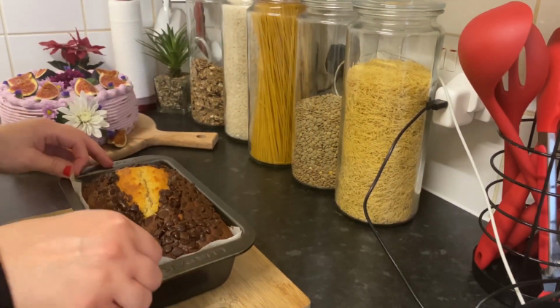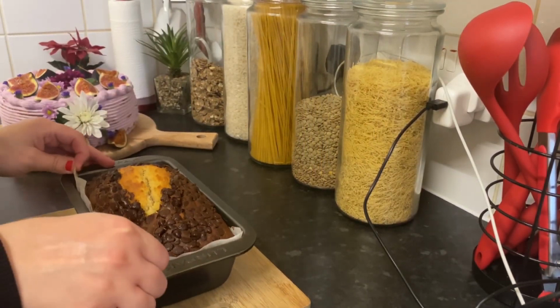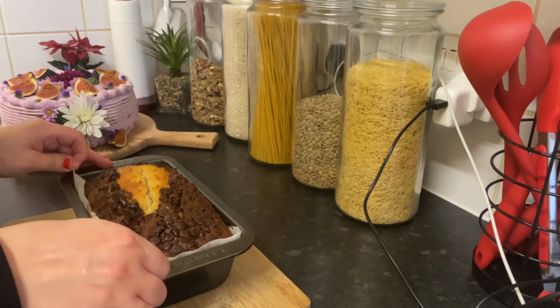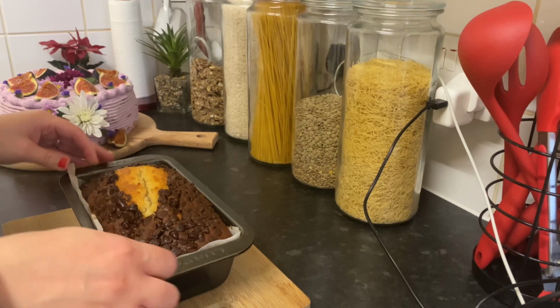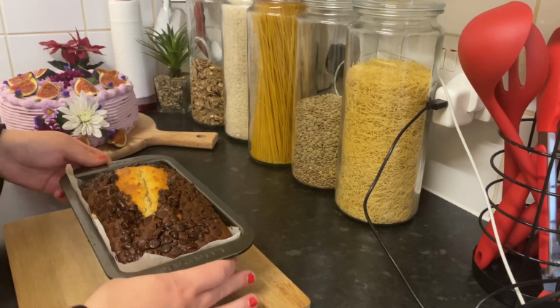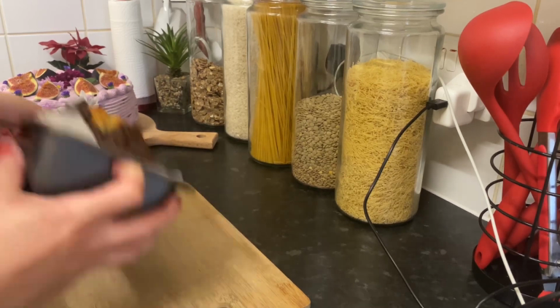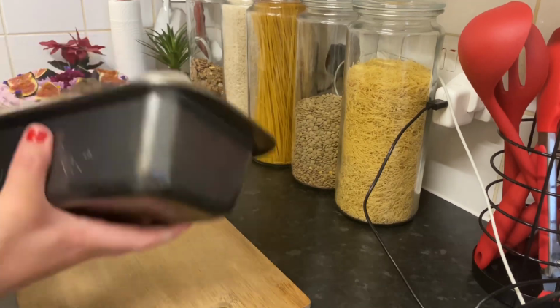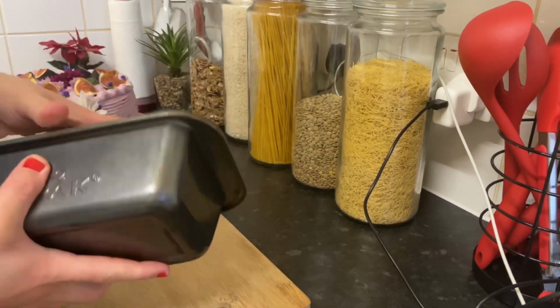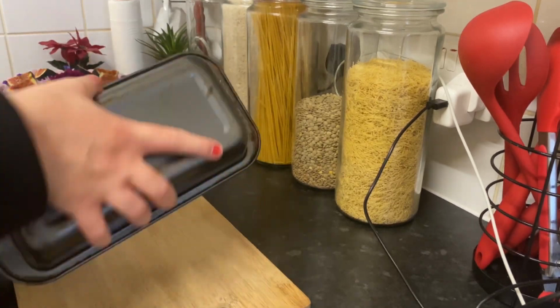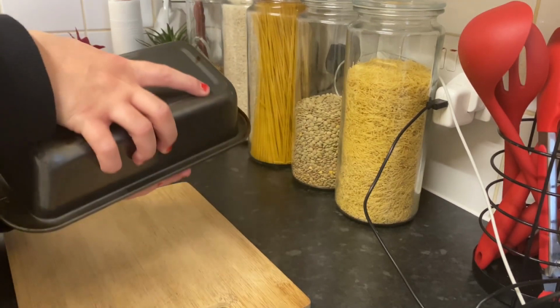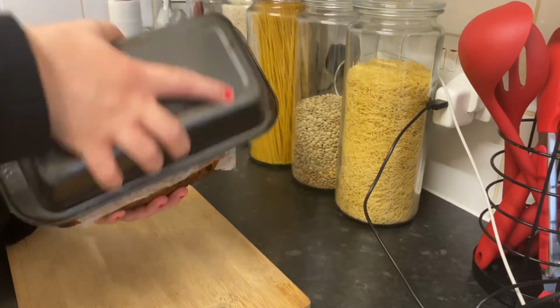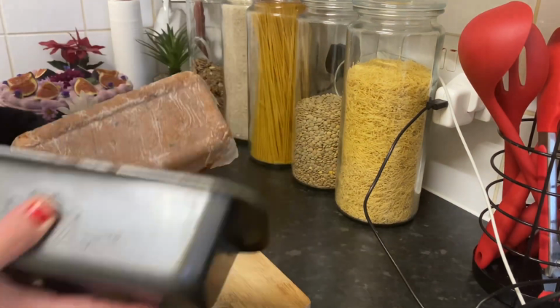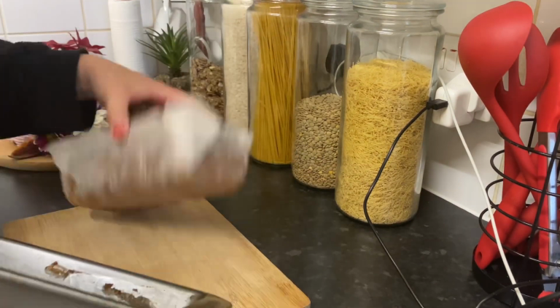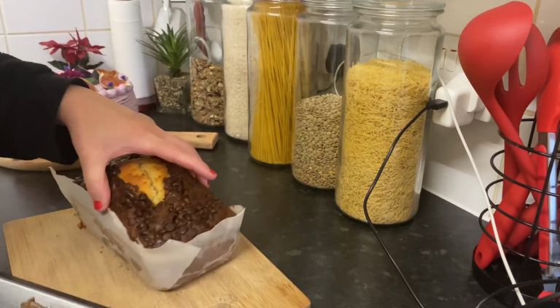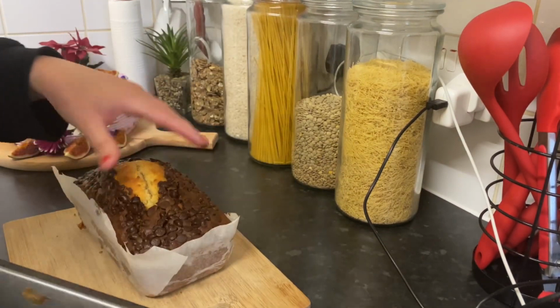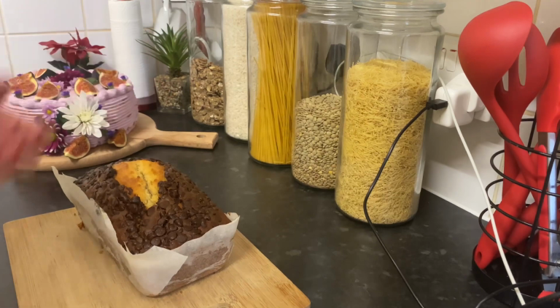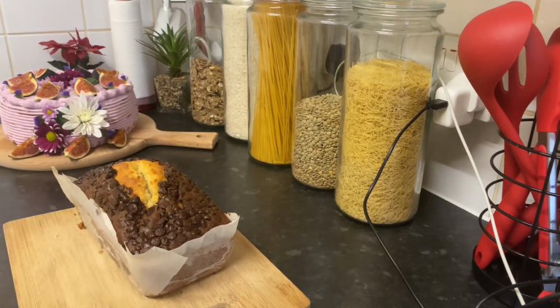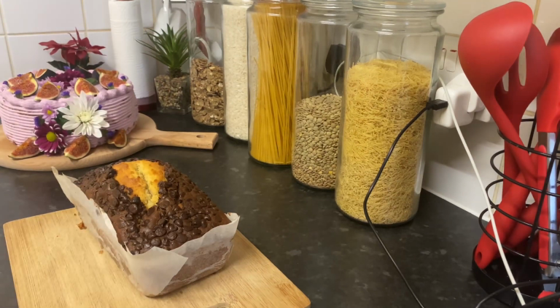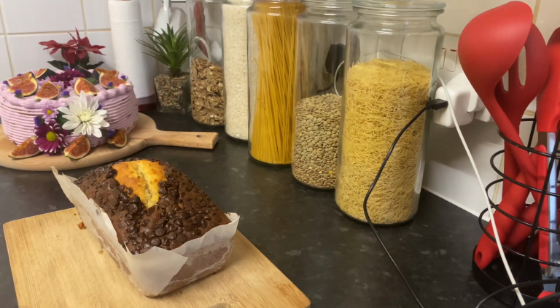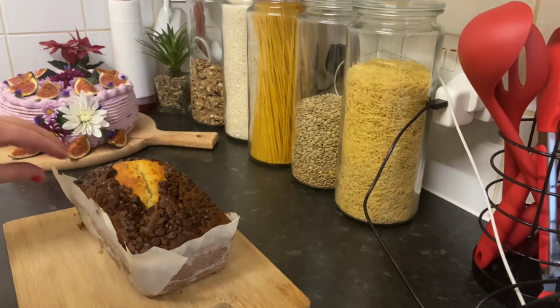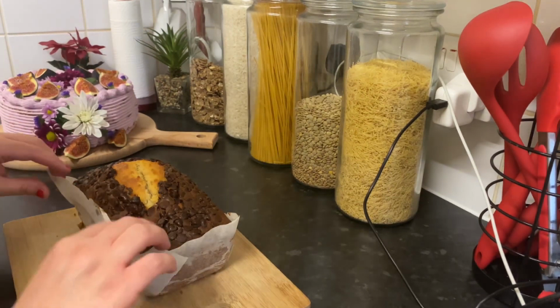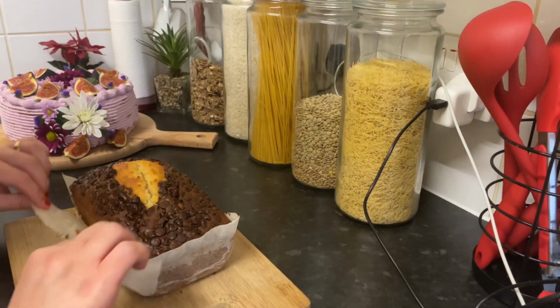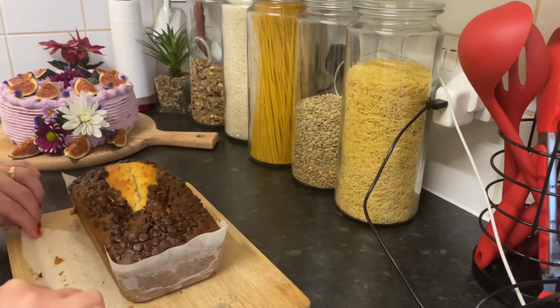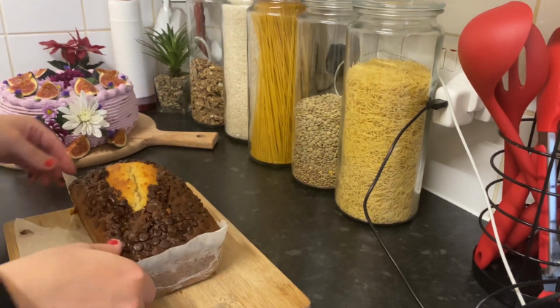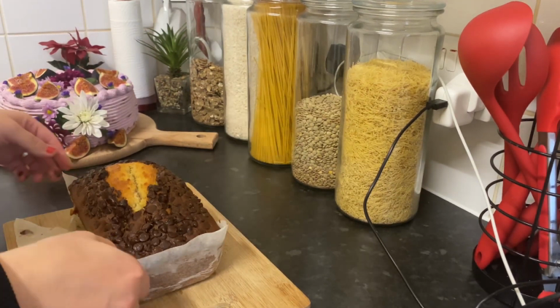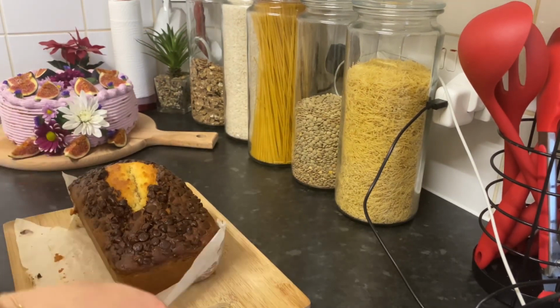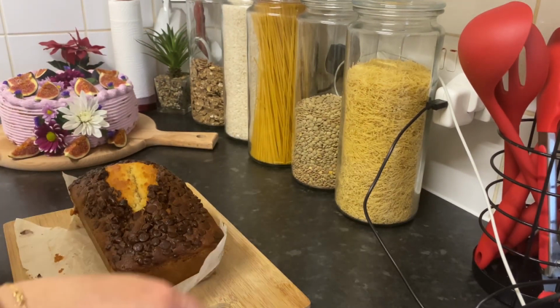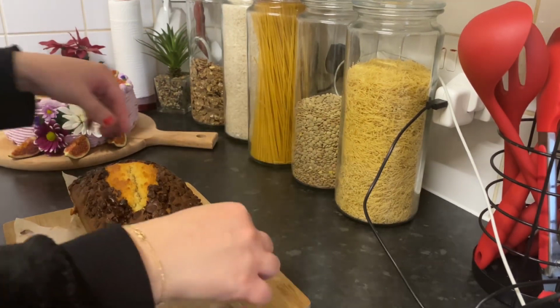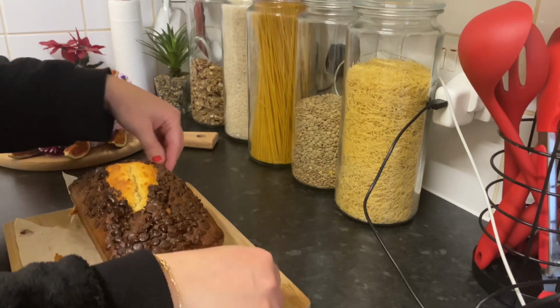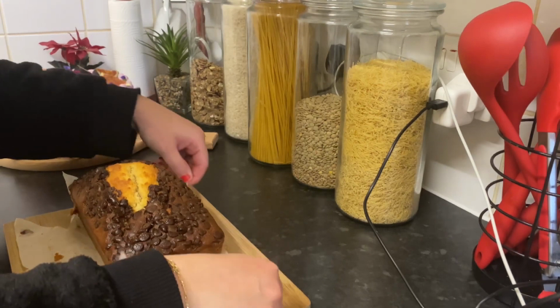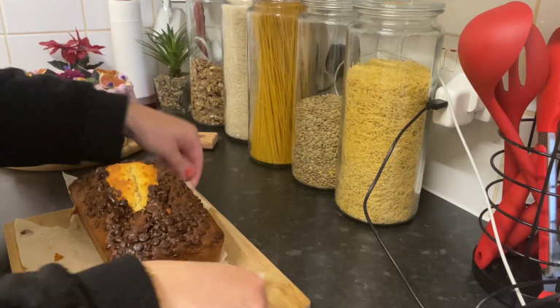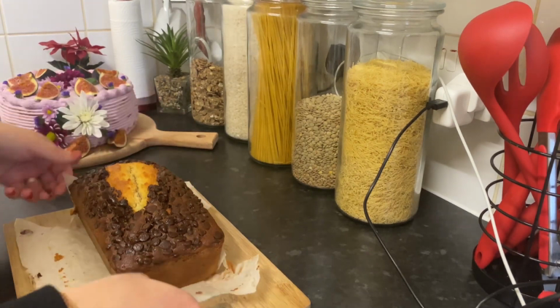Okay guys, here we go — this is after one hour and the cake is ready. Now we're going to take off the tin and put it here. We have to let it cool down. Oh, that looks so yummy!